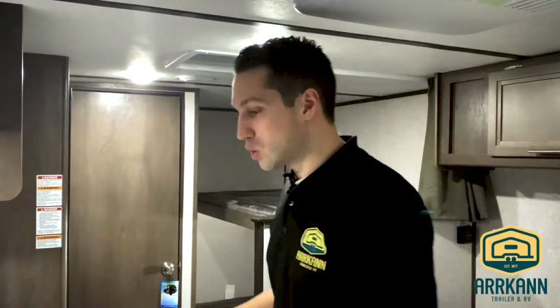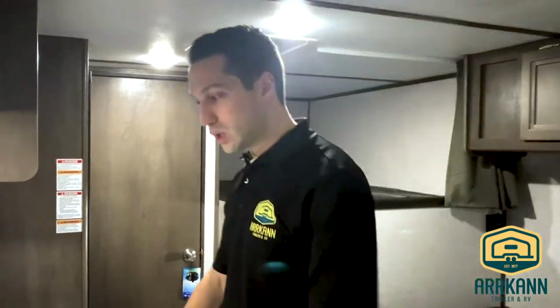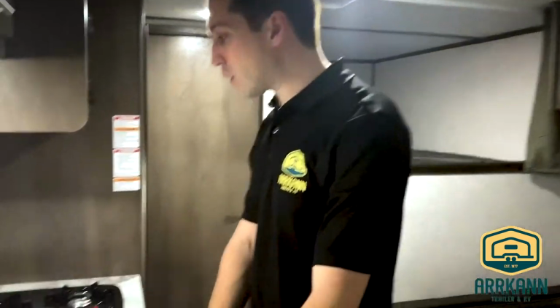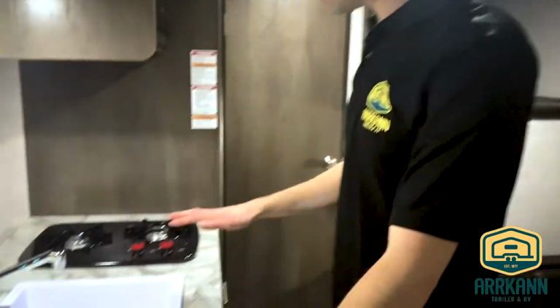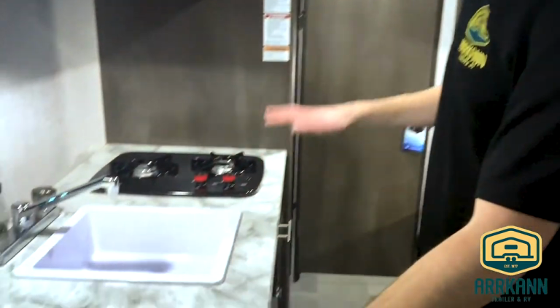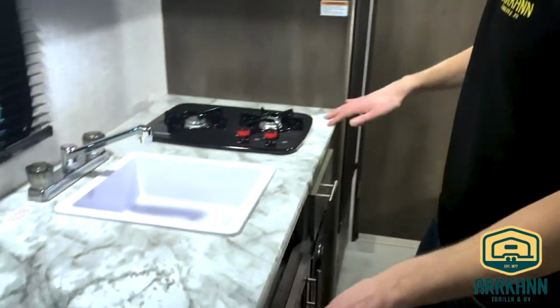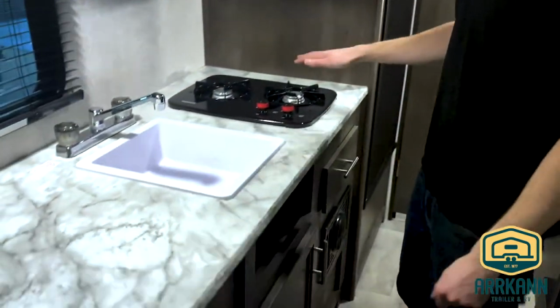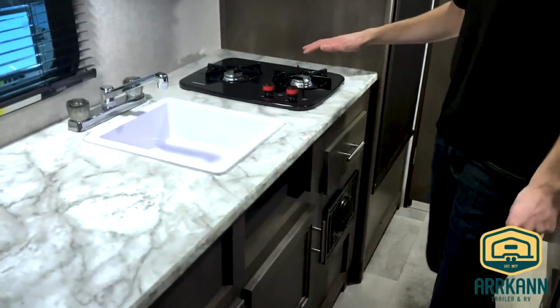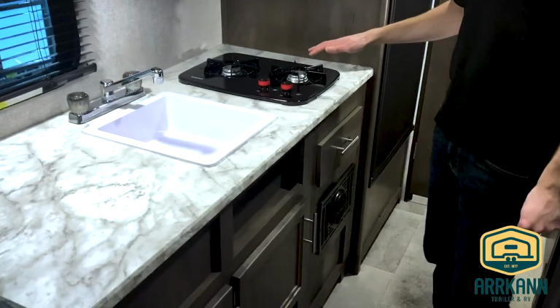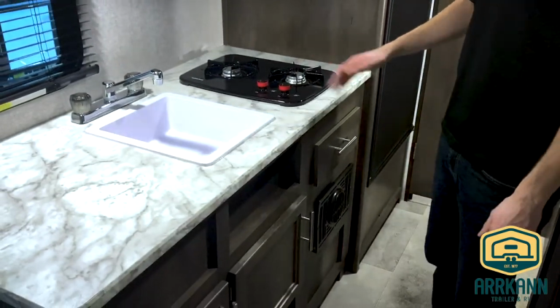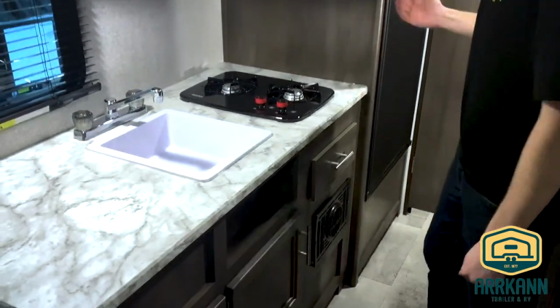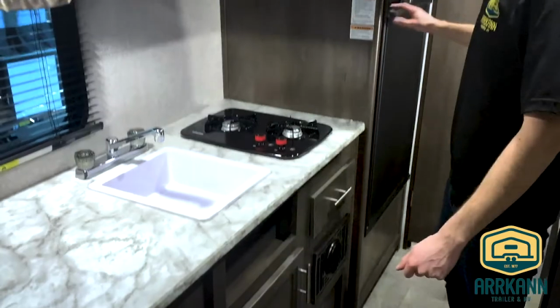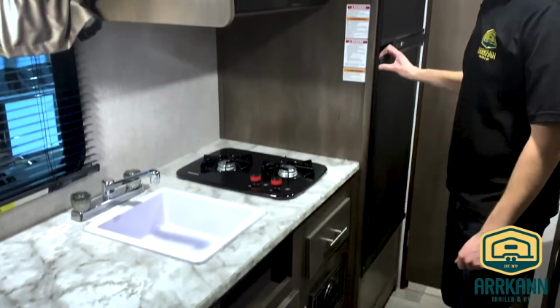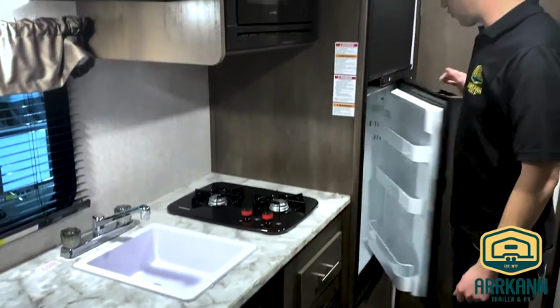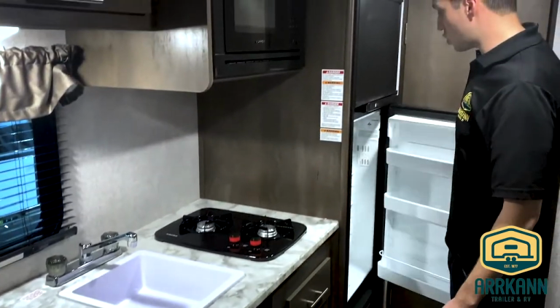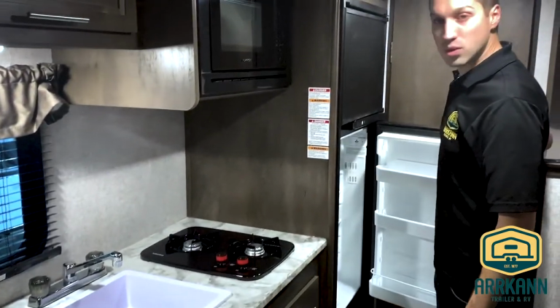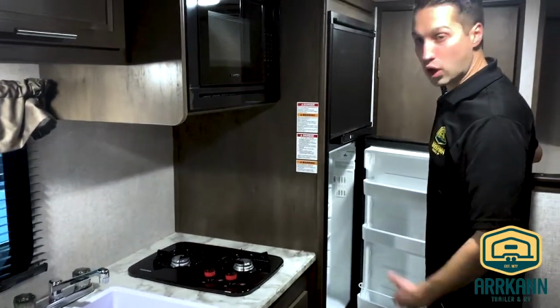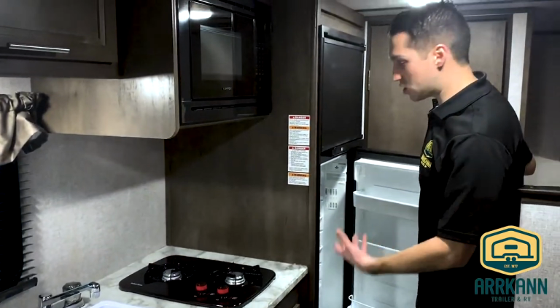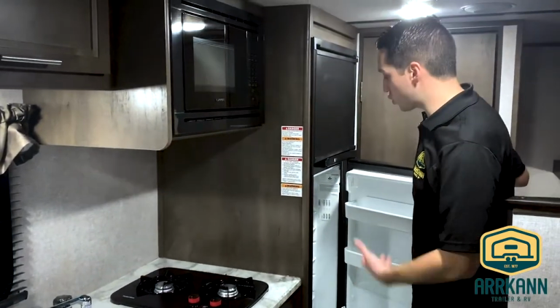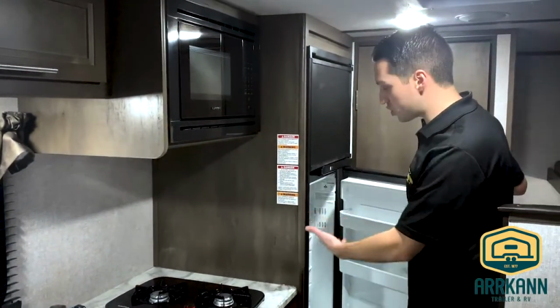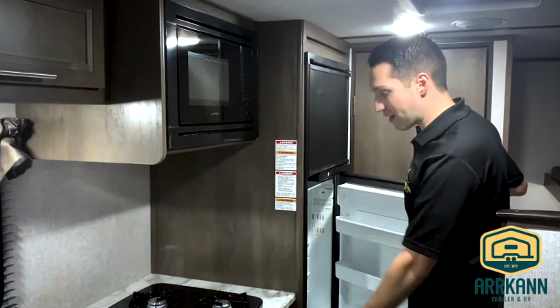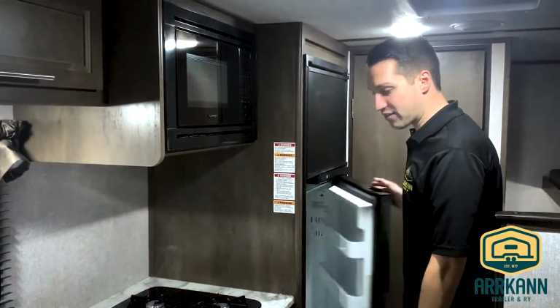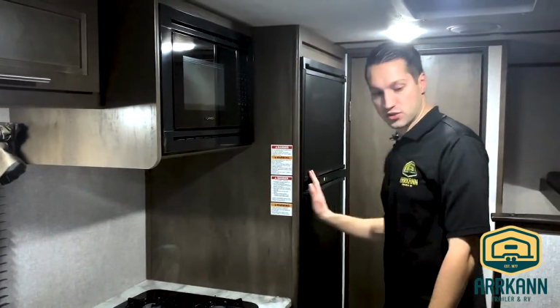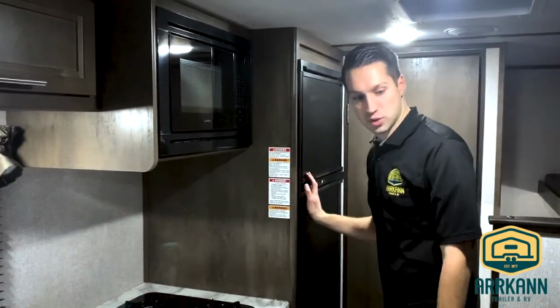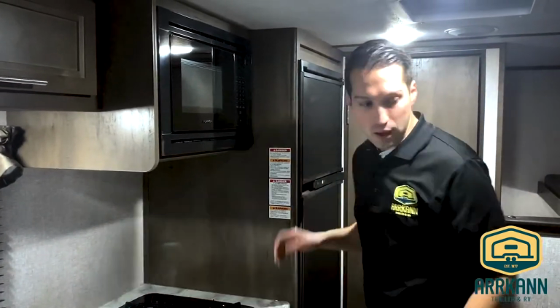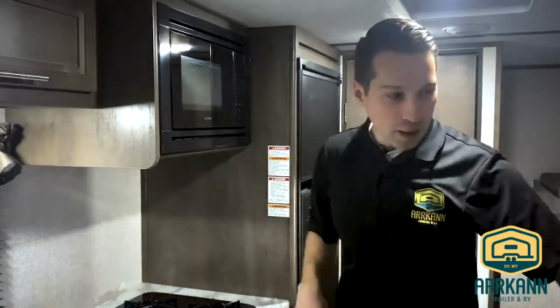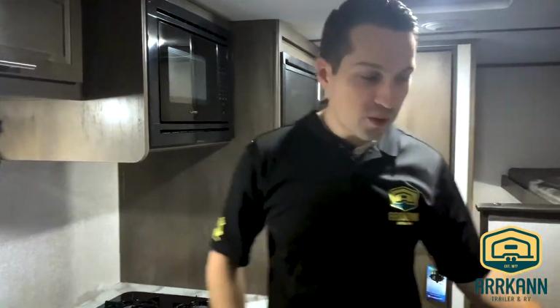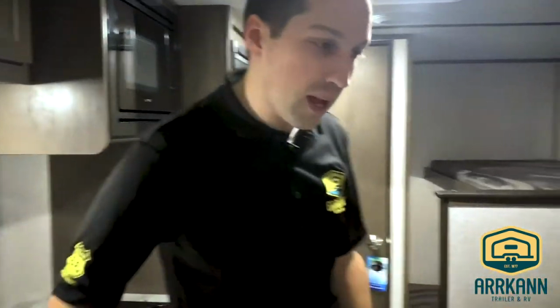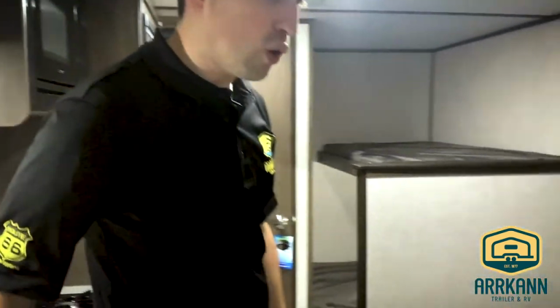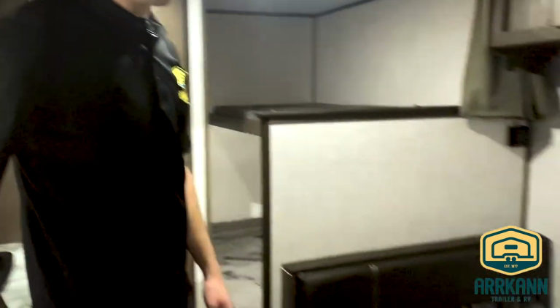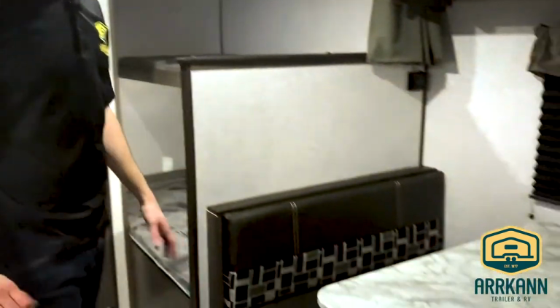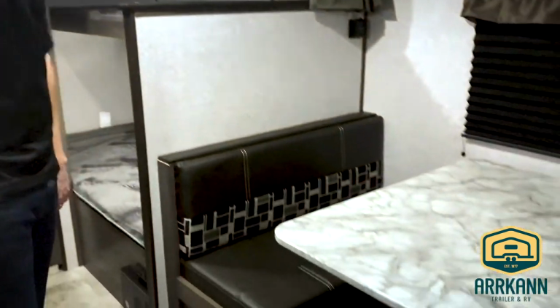Nice counter space, kitchen sink, you got the two burner stove, and you got the big fridge. In a lot of these smaller trailers you'll just have the half size fridge. Big booth dinette — four people, no problem.